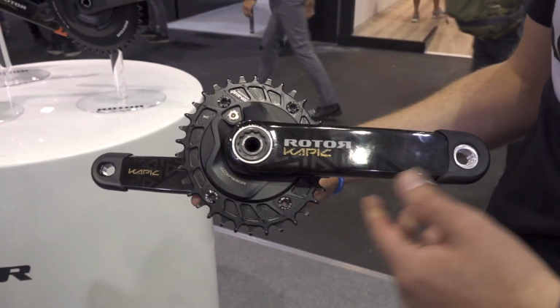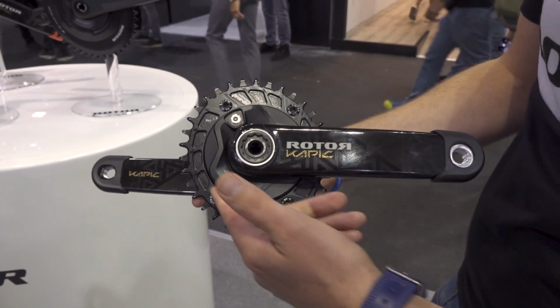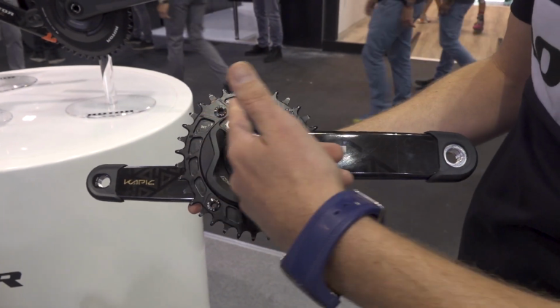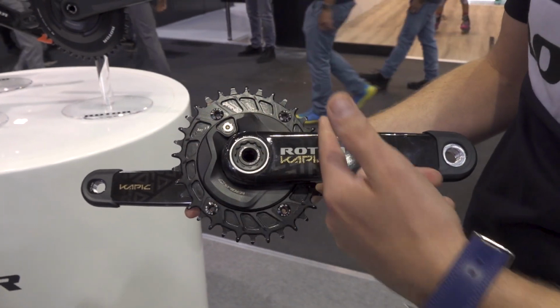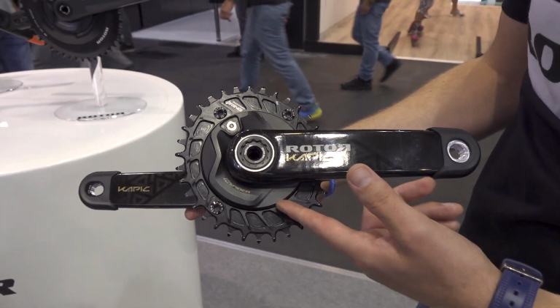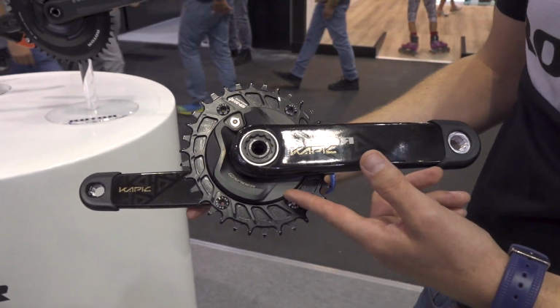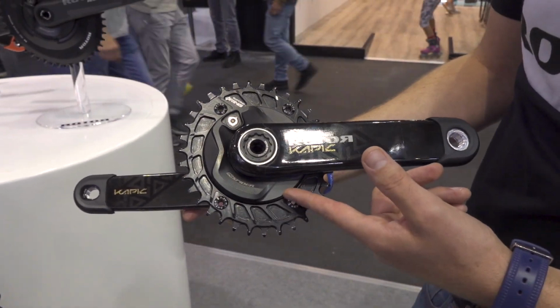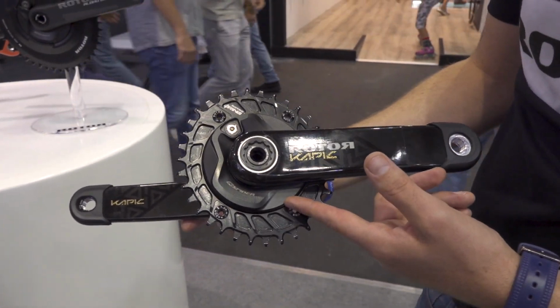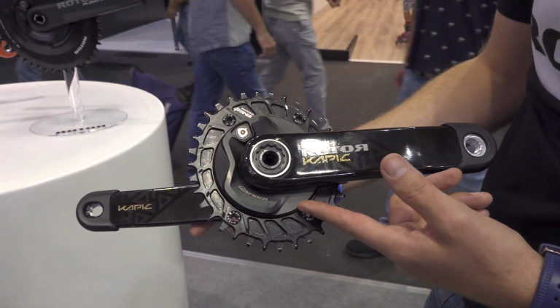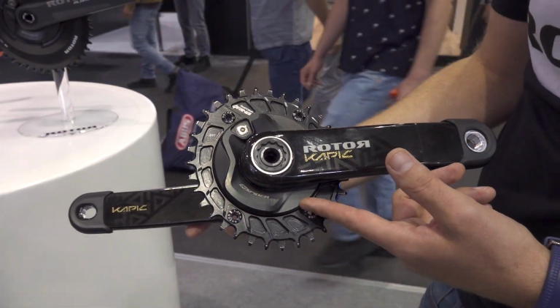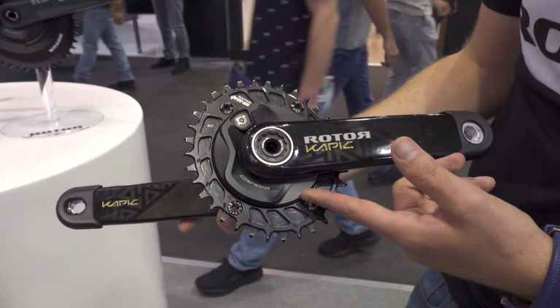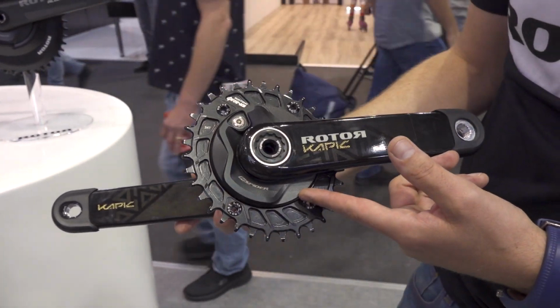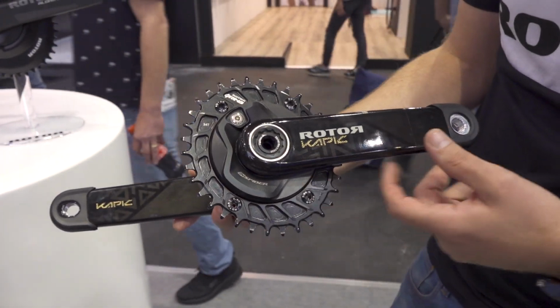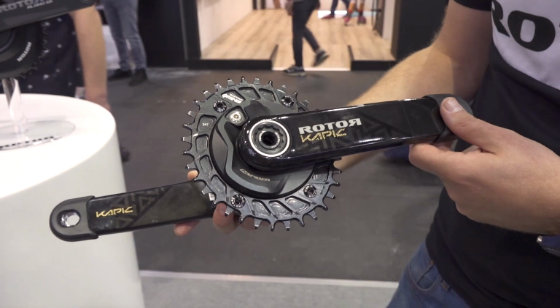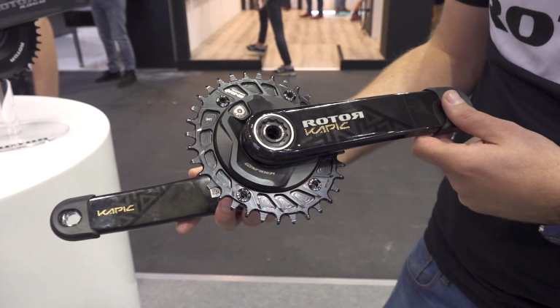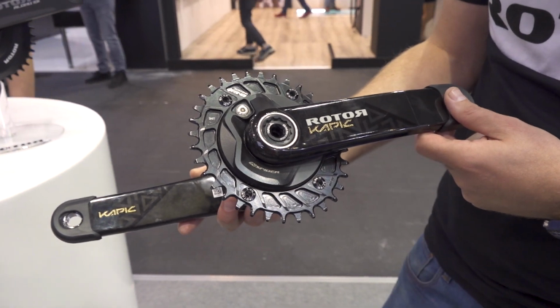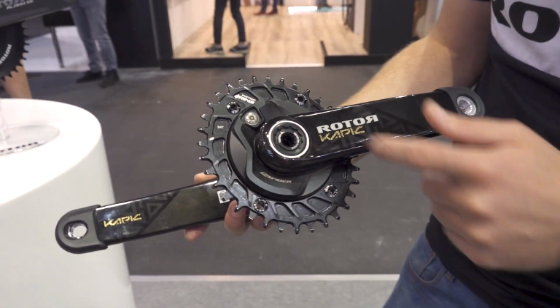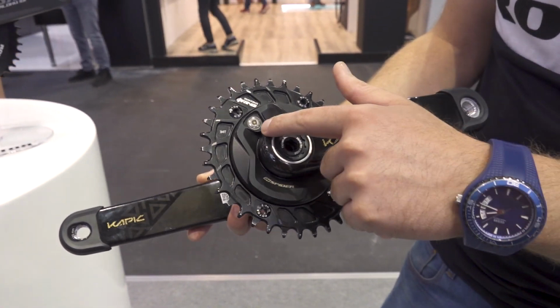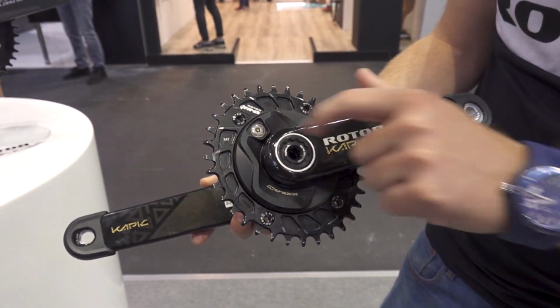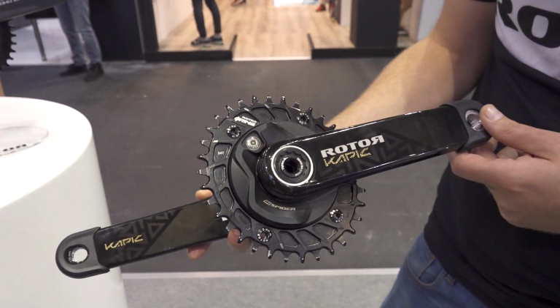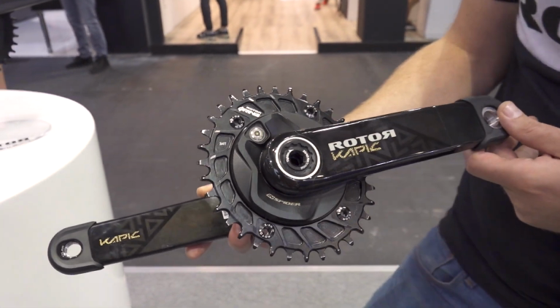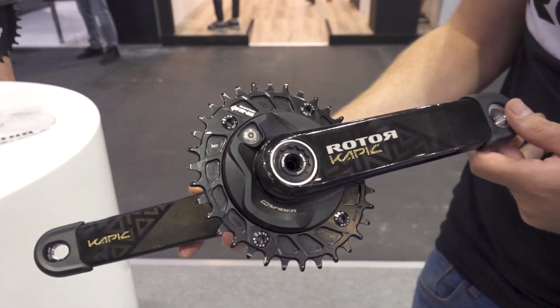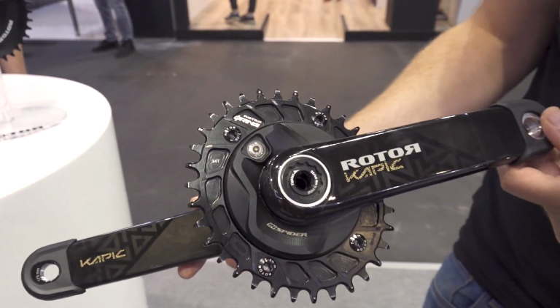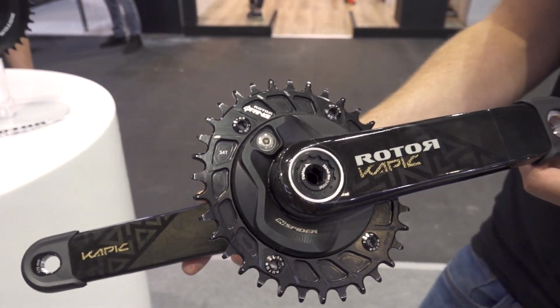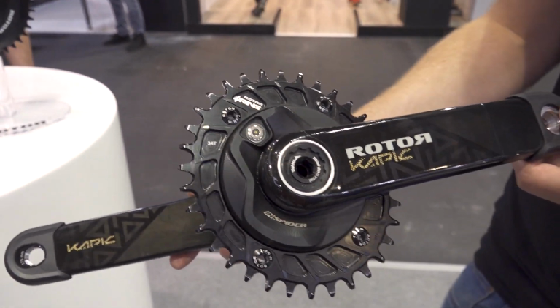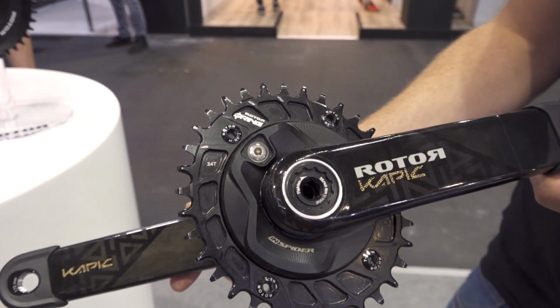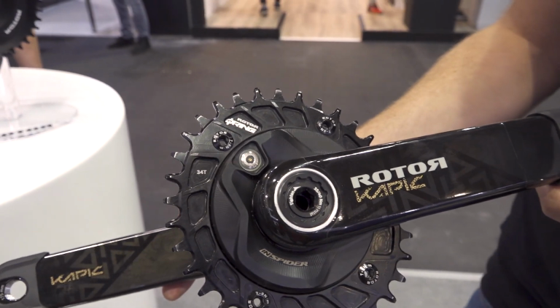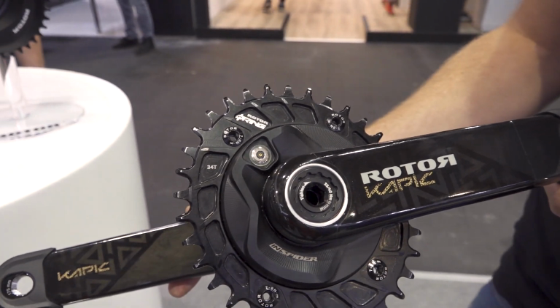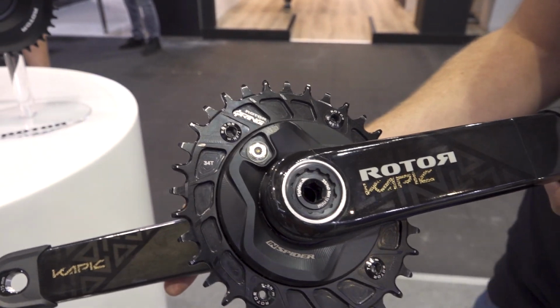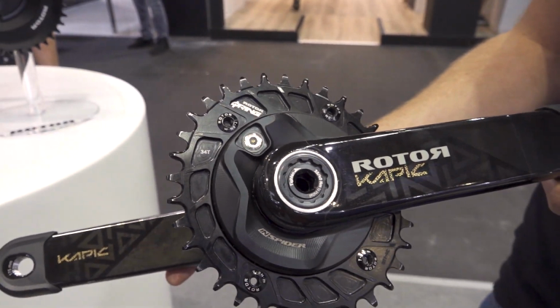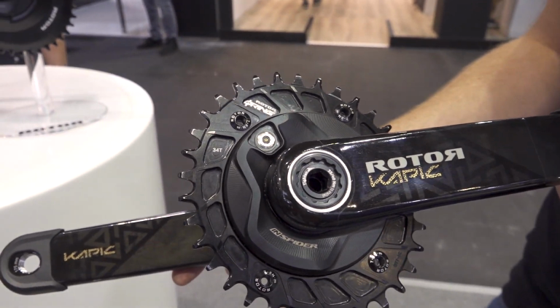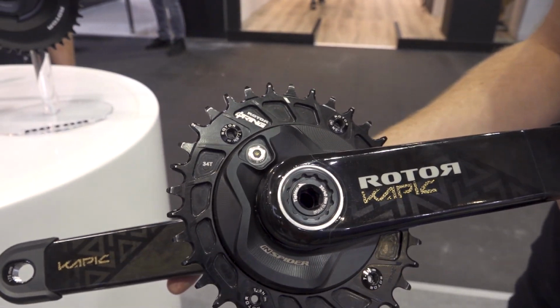It's also really well sealed, so it doesn't allow any water, dirt, or dust to get inside to cause damage to your ride. It has a magnetic battery charger with a rechargeable battery of up to 200 hours of battery life.